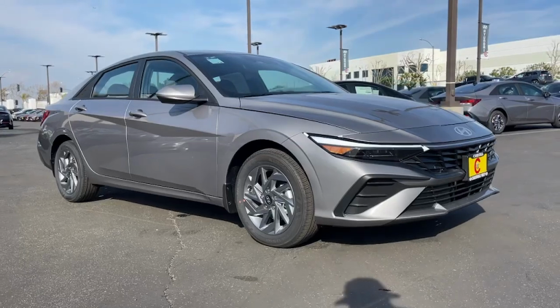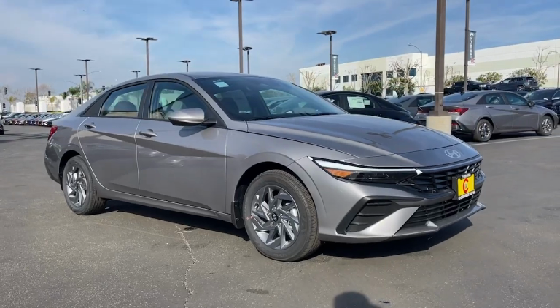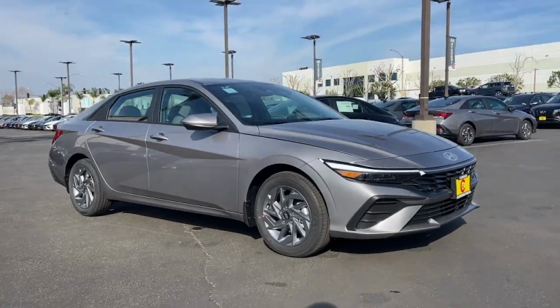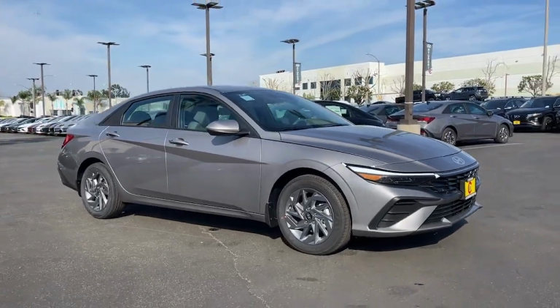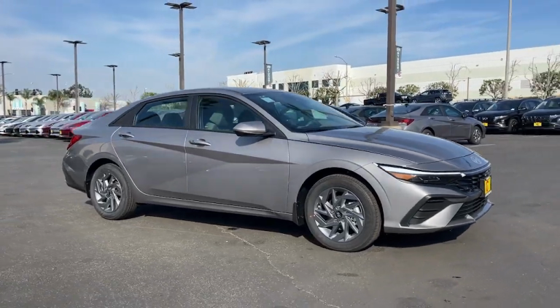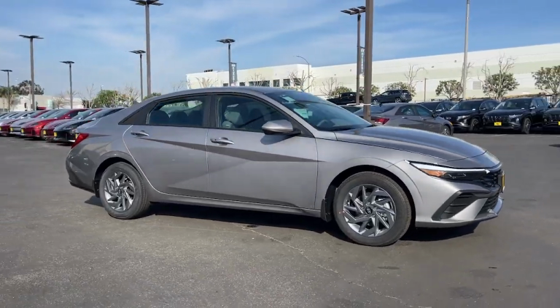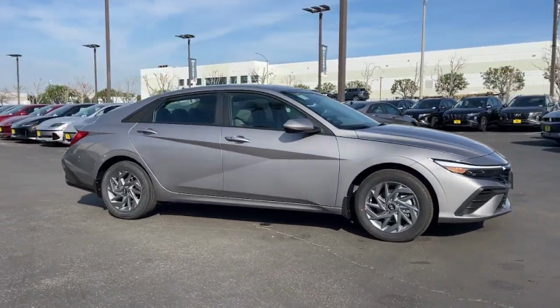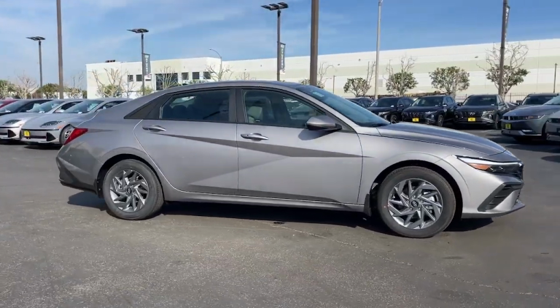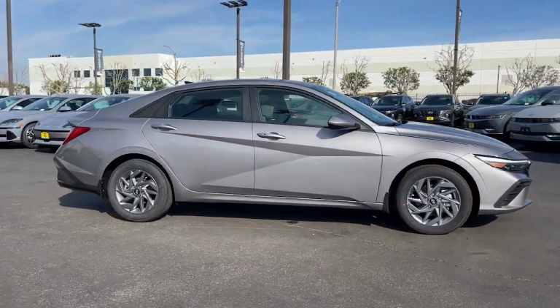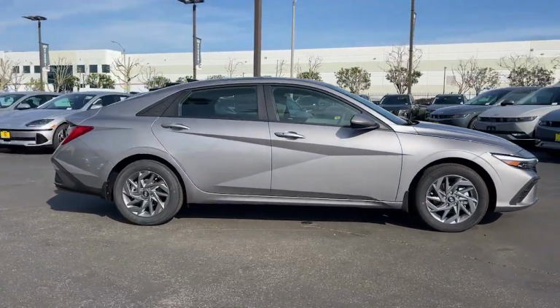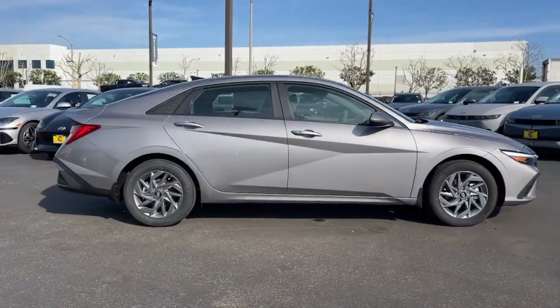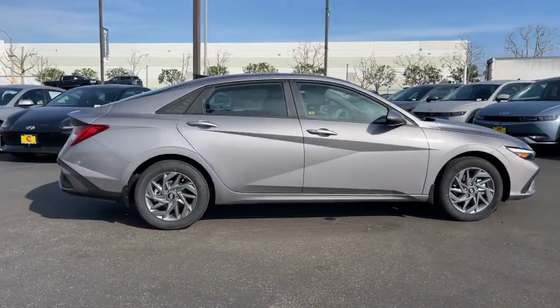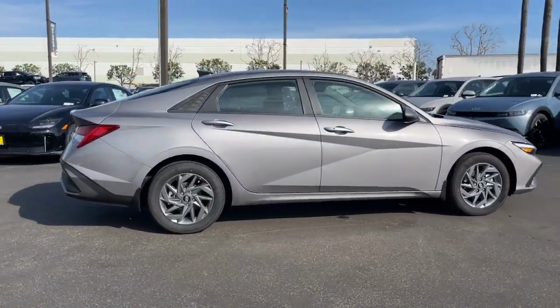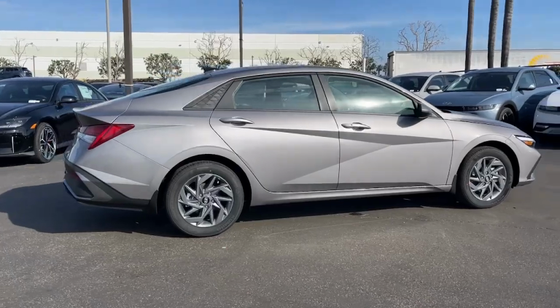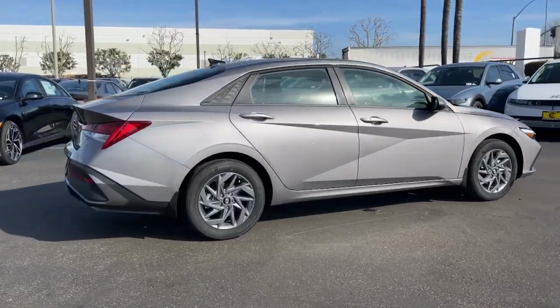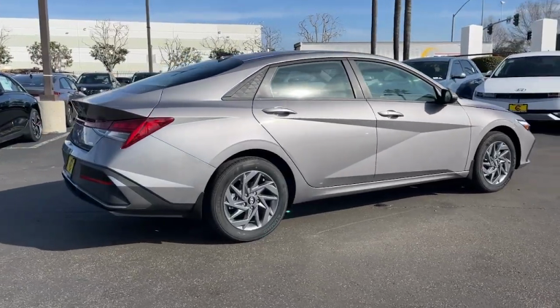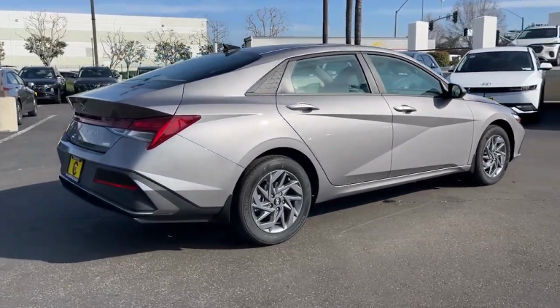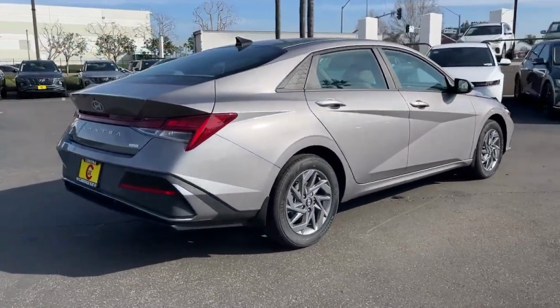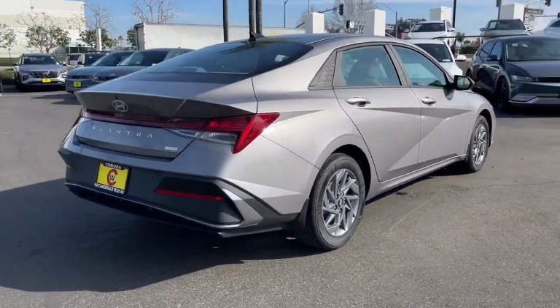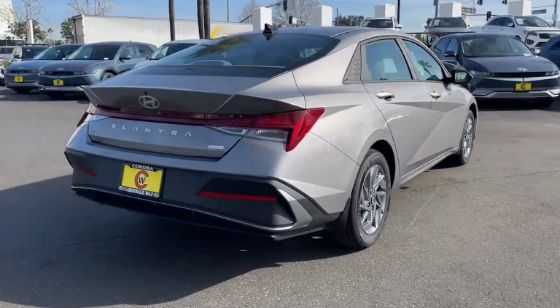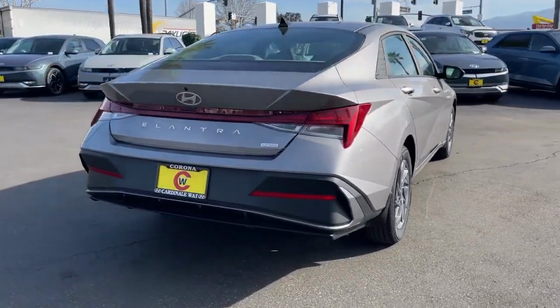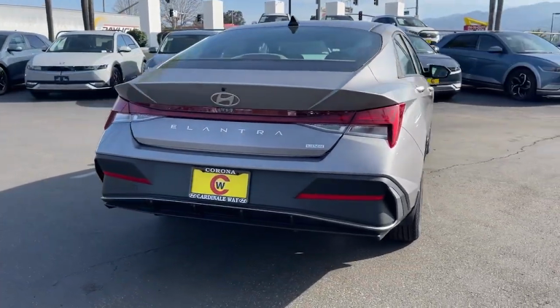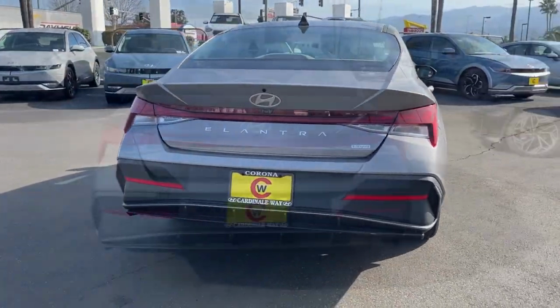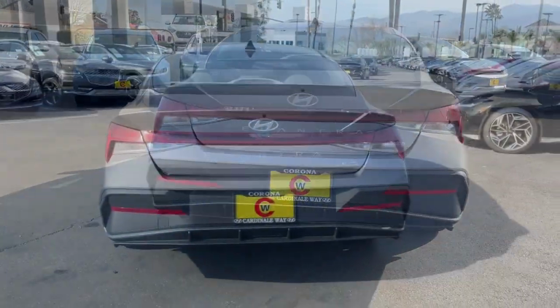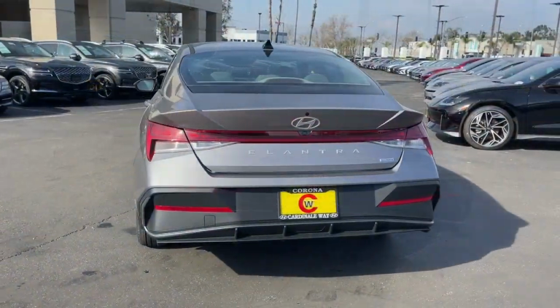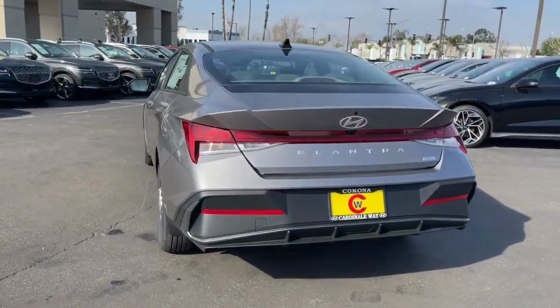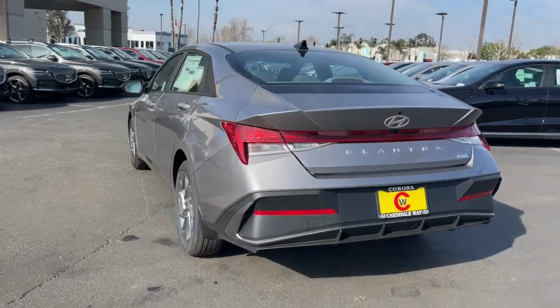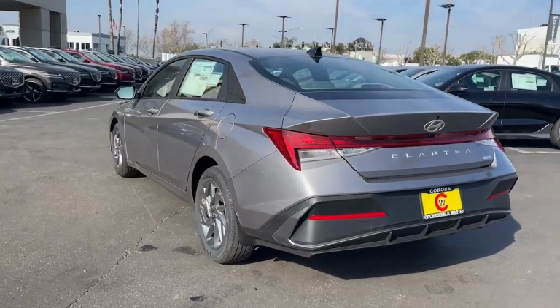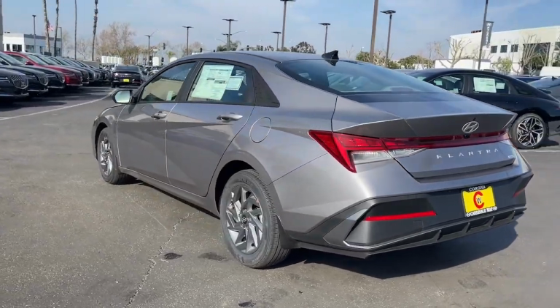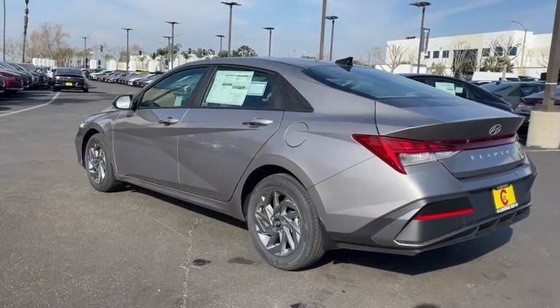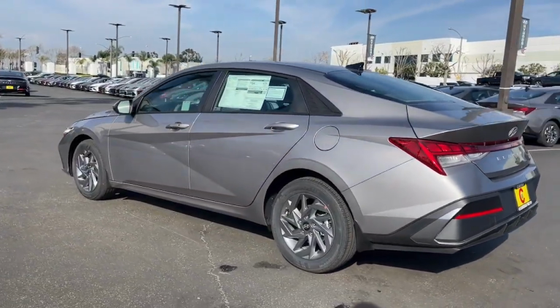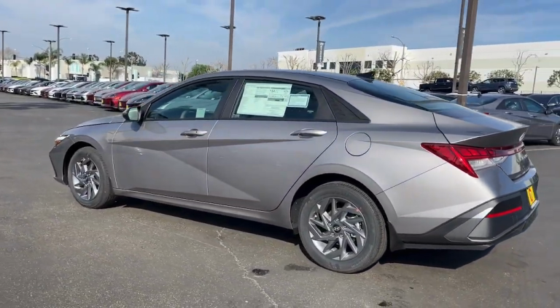You're gonna love the 2024 Hyundai Elantra Hybrid. This sleek Elantra Hybrid delivers eco-friendly fuel efficiency and a stylish, well-appointed cabin, all at a surprisingly affordable price.